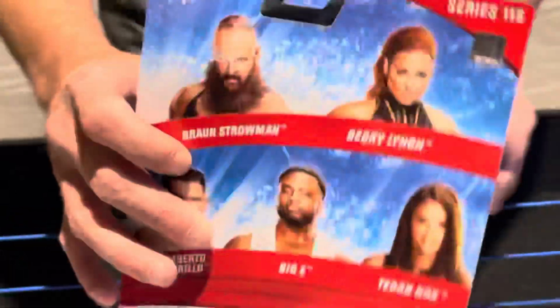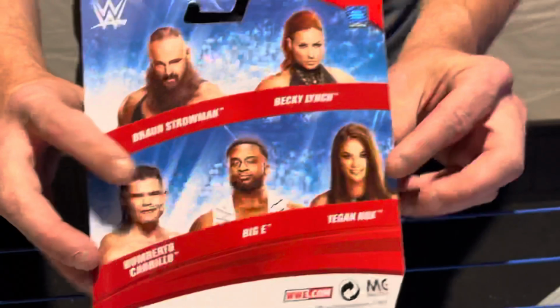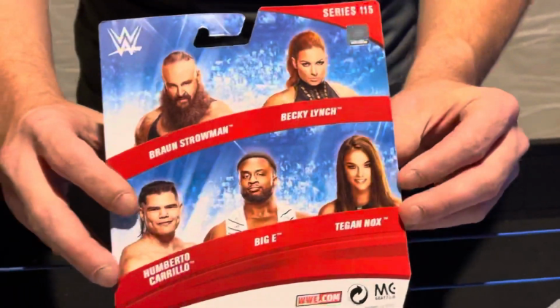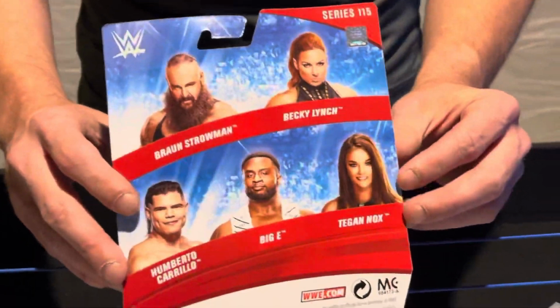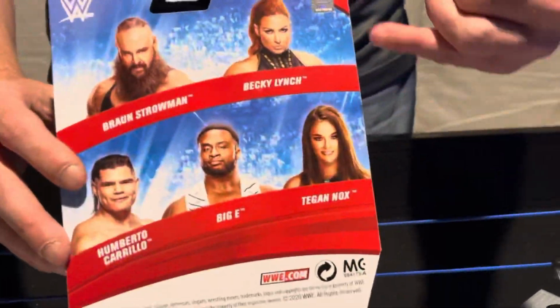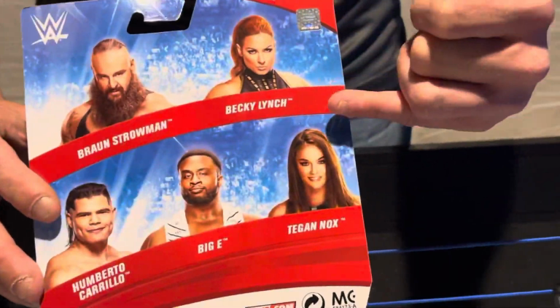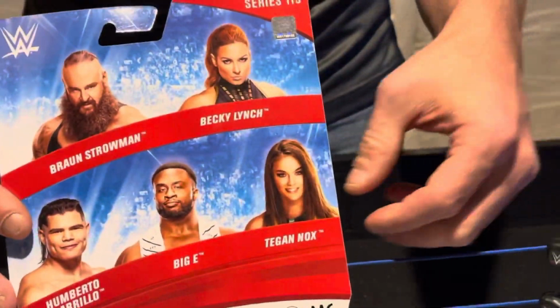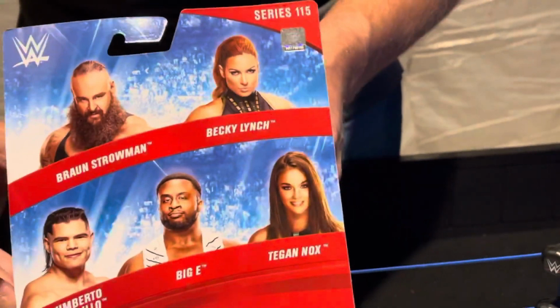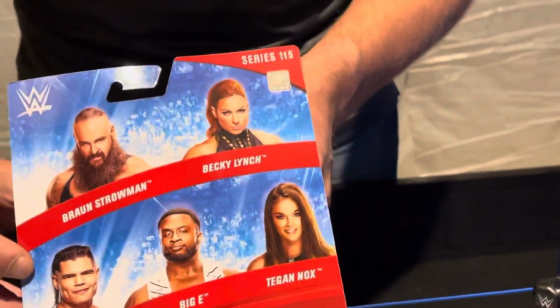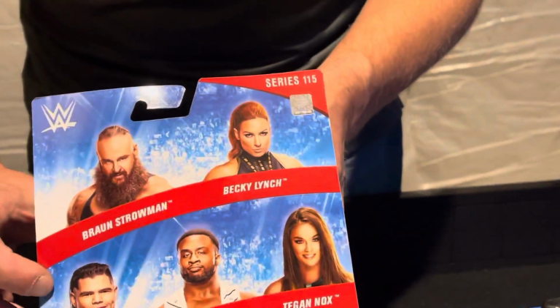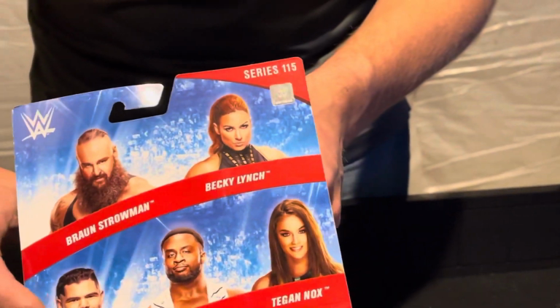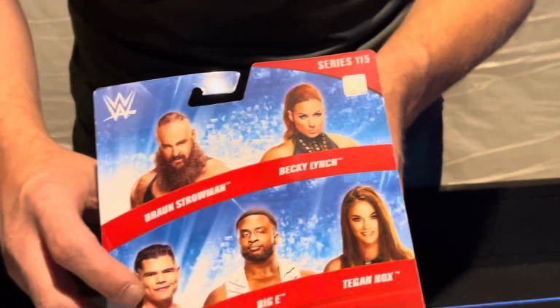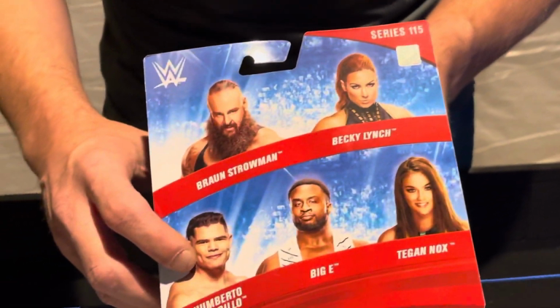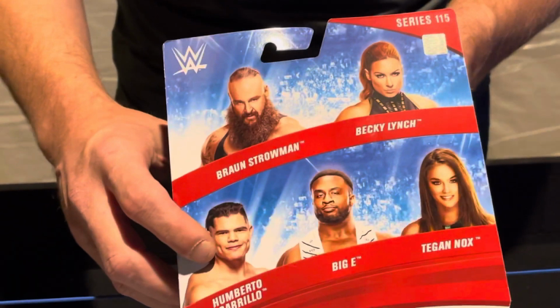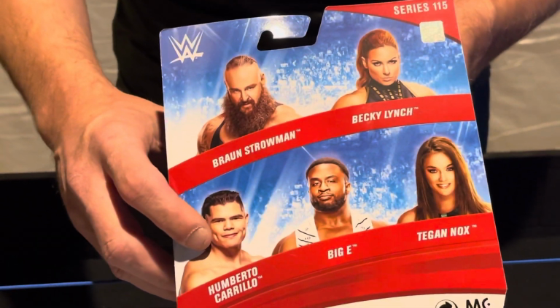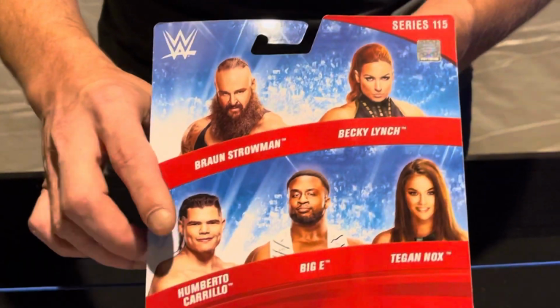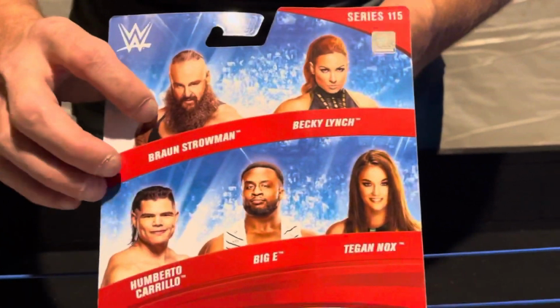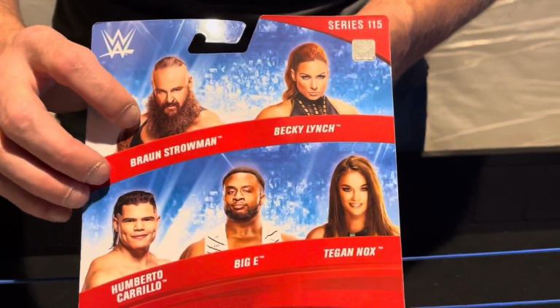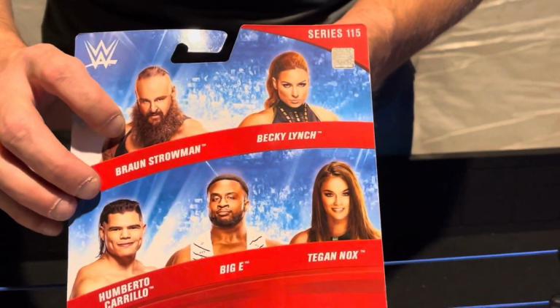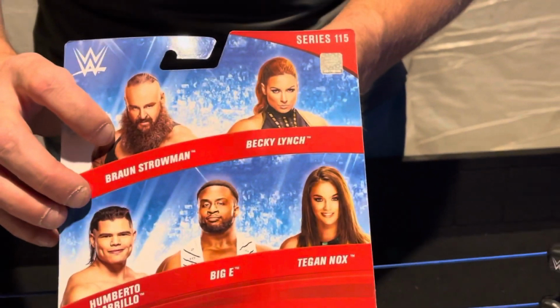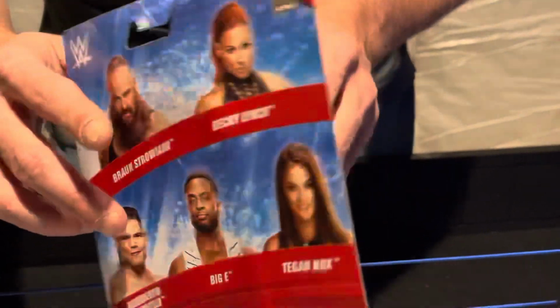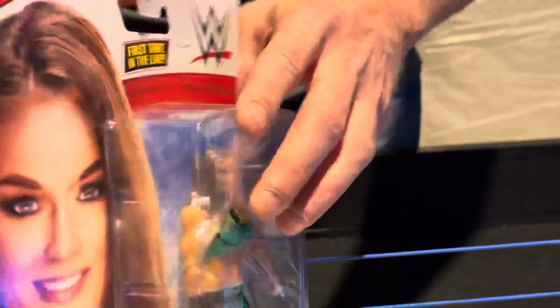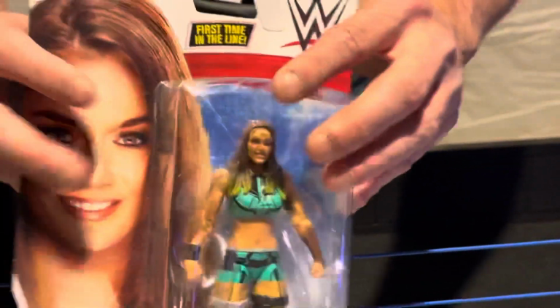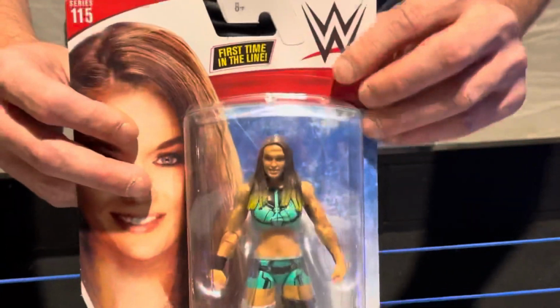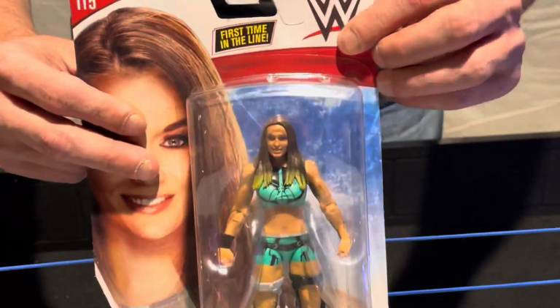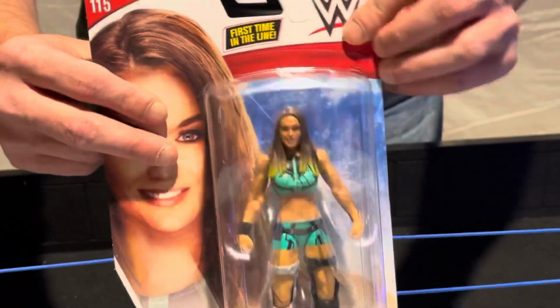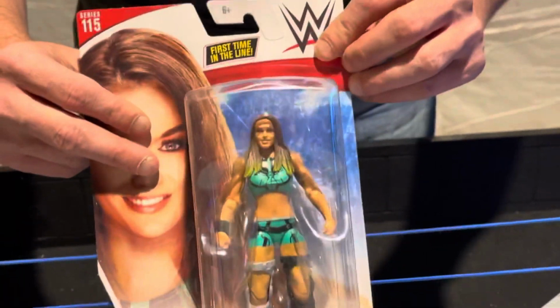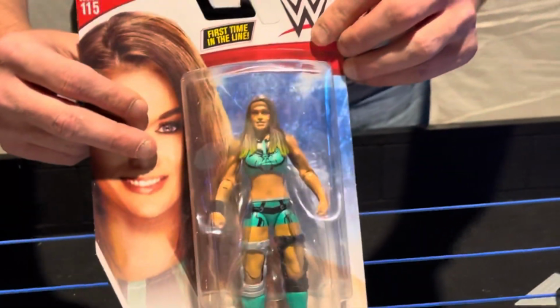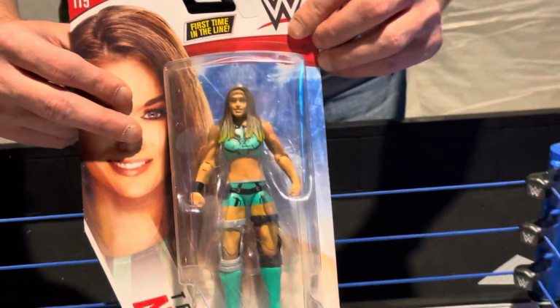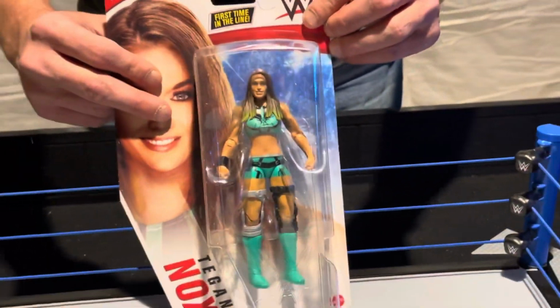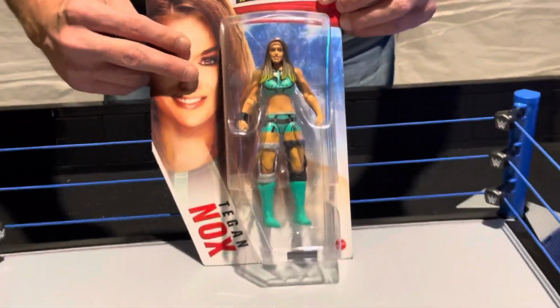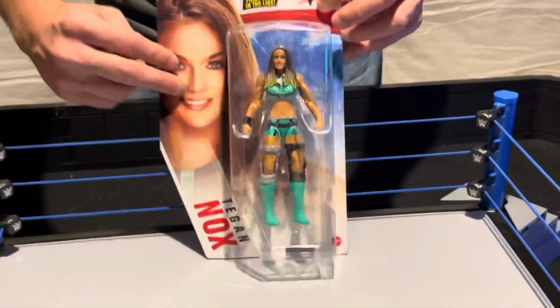You guys can see in the back they've got who else is in the series — my man Humberto Carrillo, and big Braun Strowman, who's recently released. Just a lot of people left the WWE in recent memory, and not to their choosing.